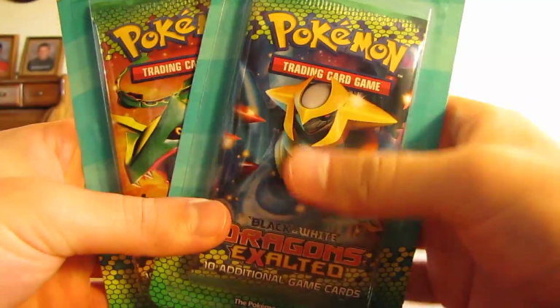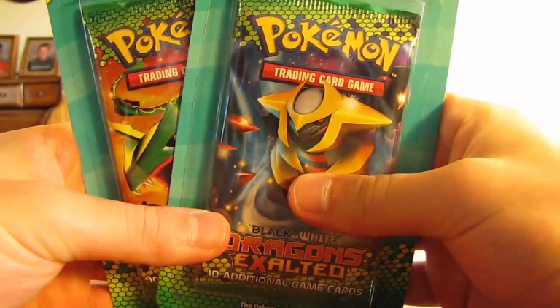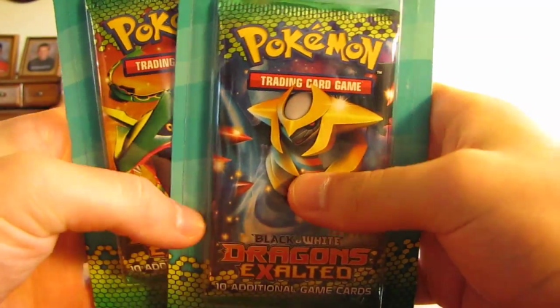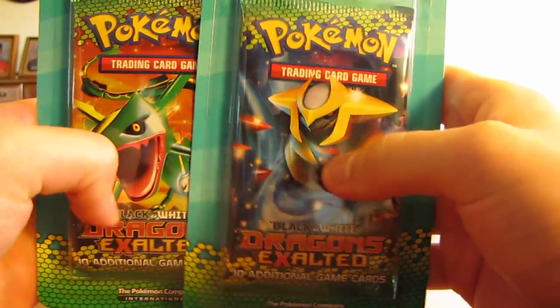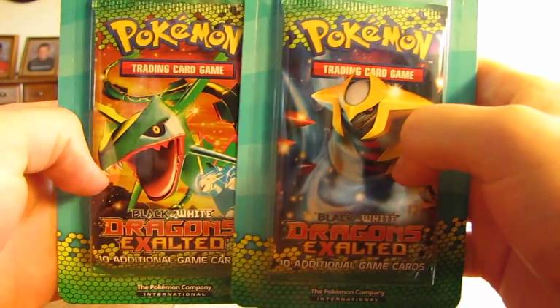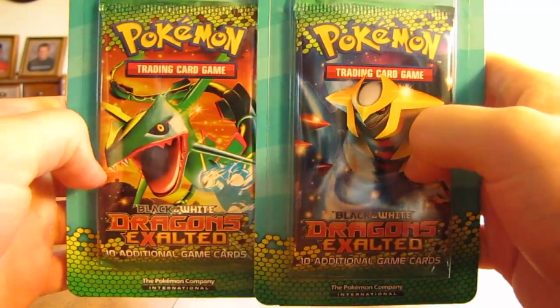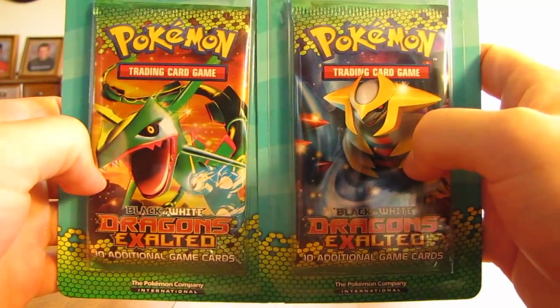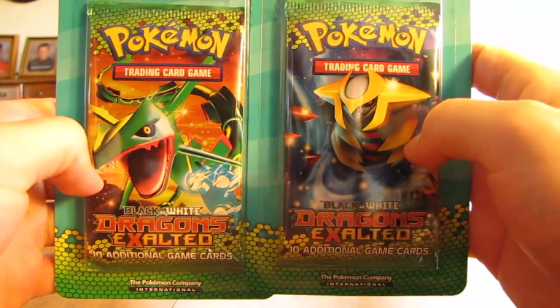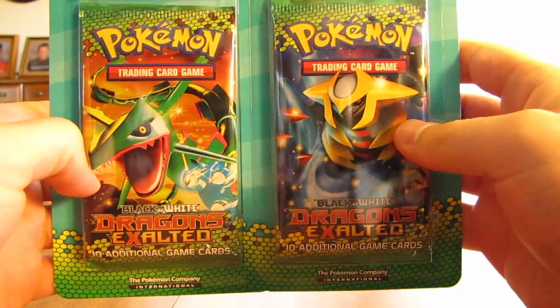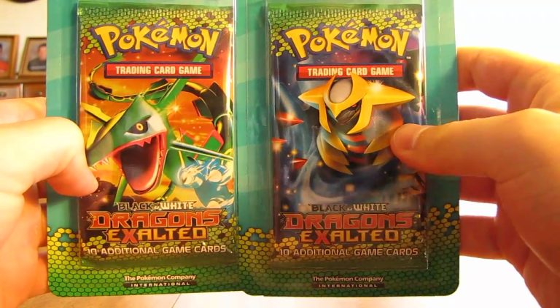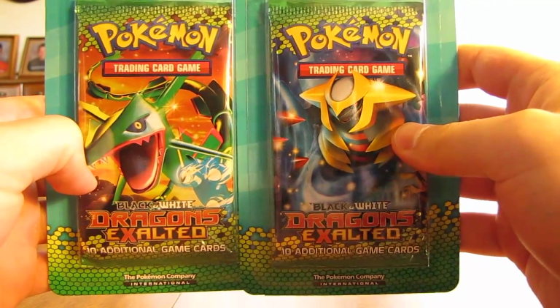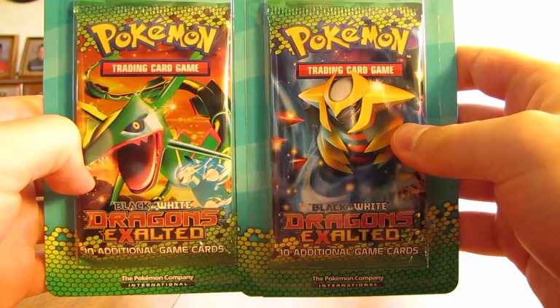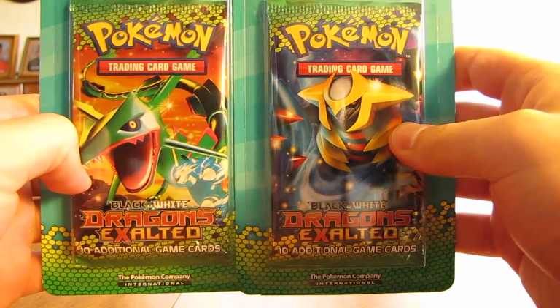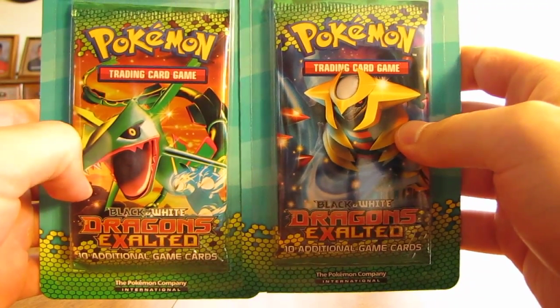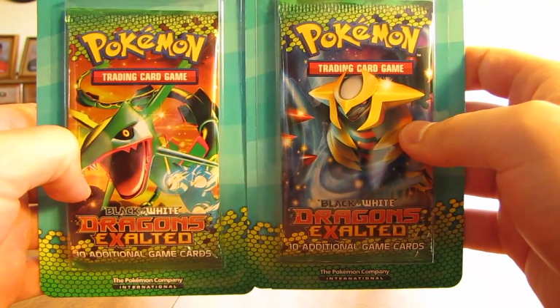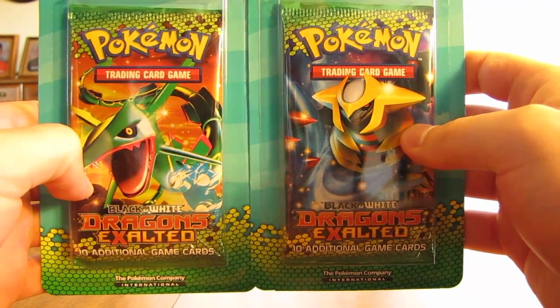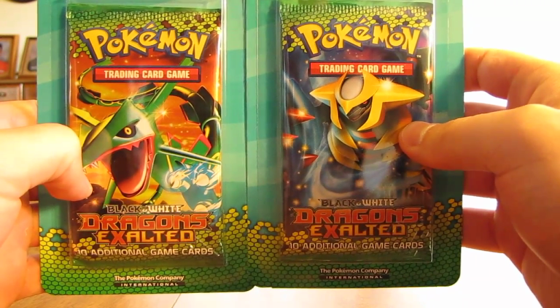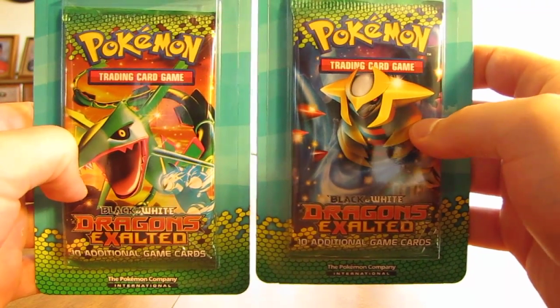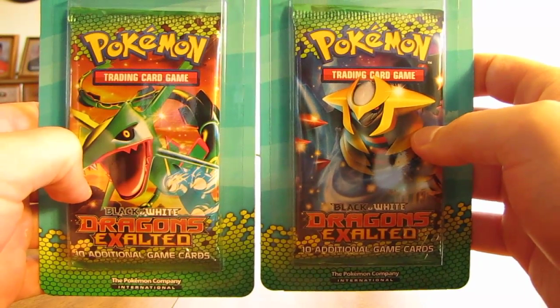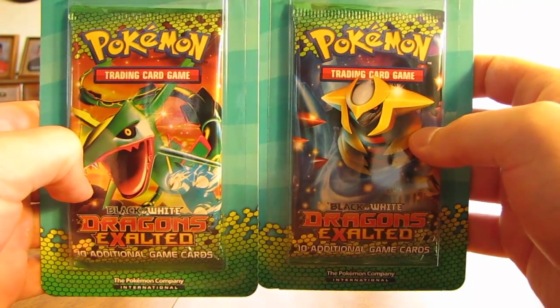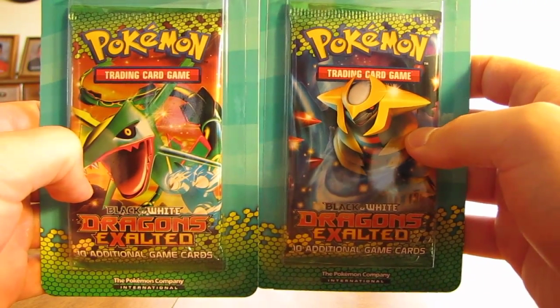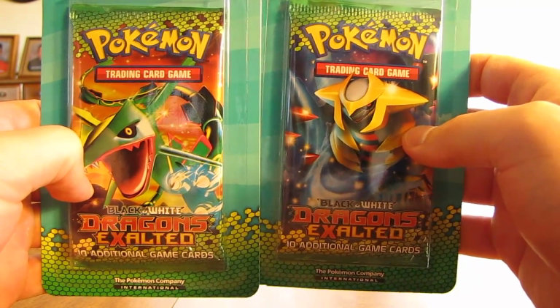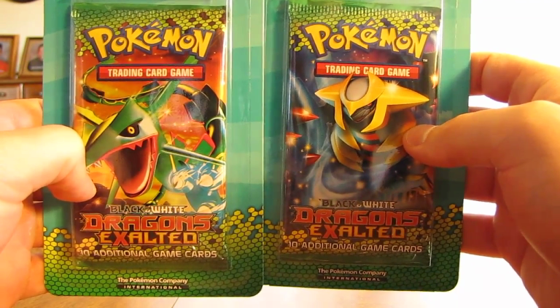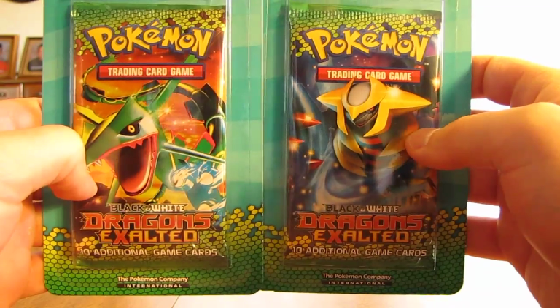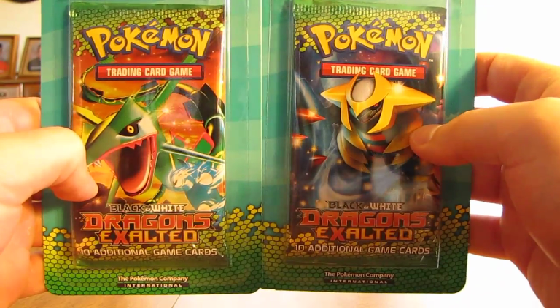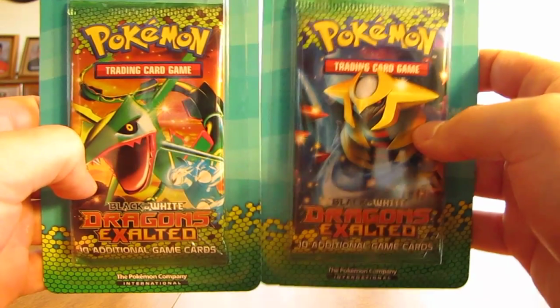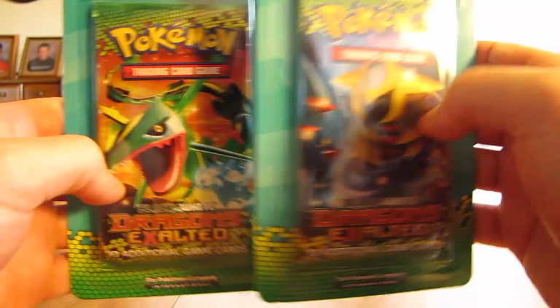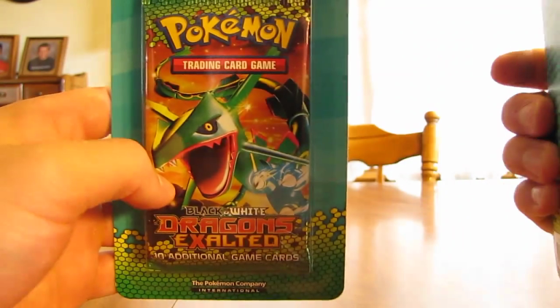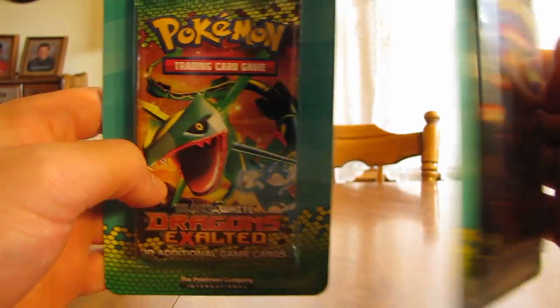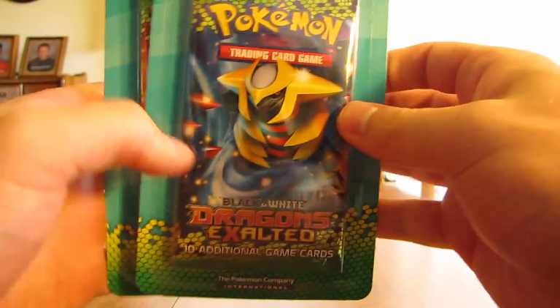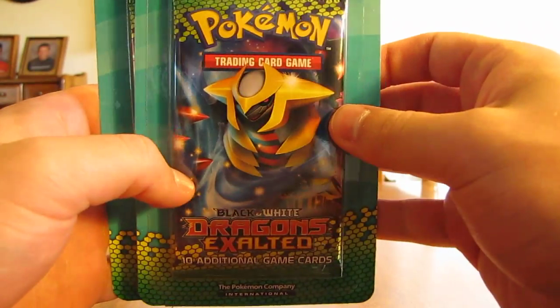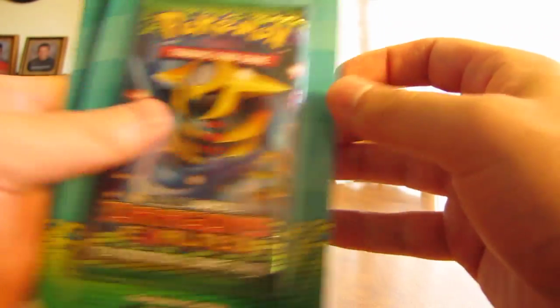Hey YouTube, this is Primetime Pokemon. Today I have to open up two more Dragons Exalted Pokemon booster packs. Just like last week, I got these two from Walmart. They cost $4.18 a piece. One has Rayquaza on the front and the other one has Giratina.